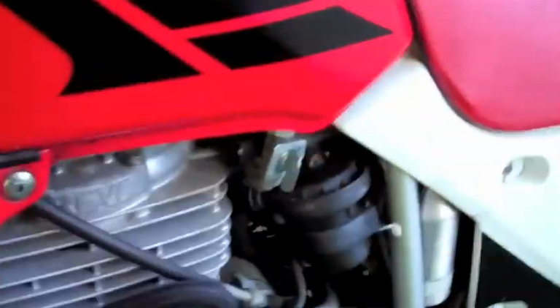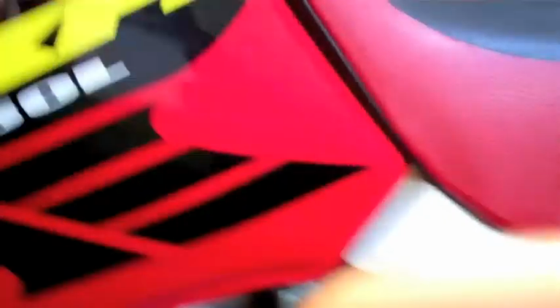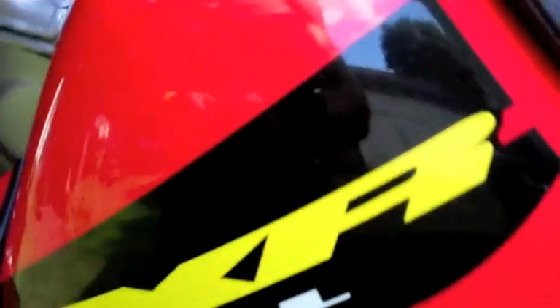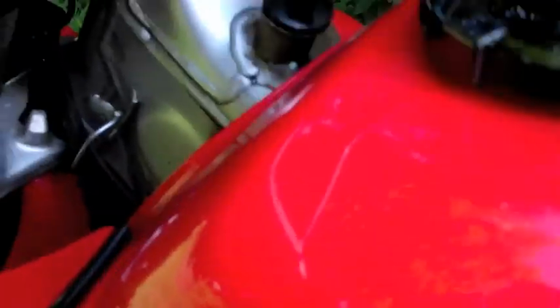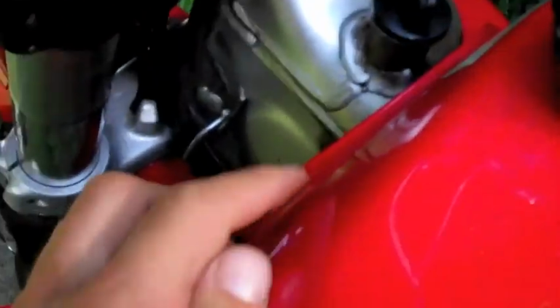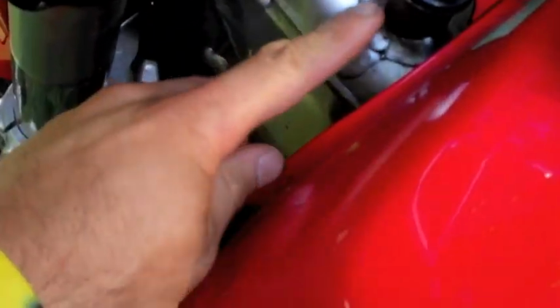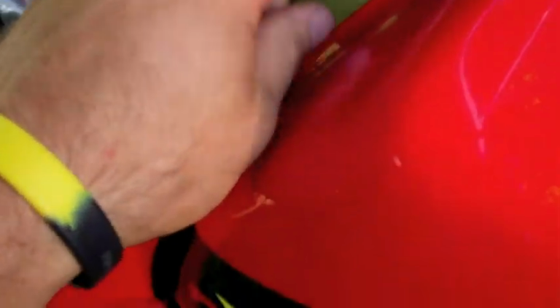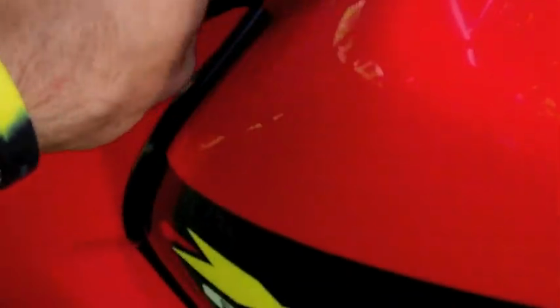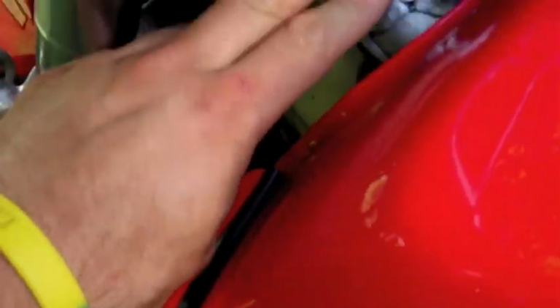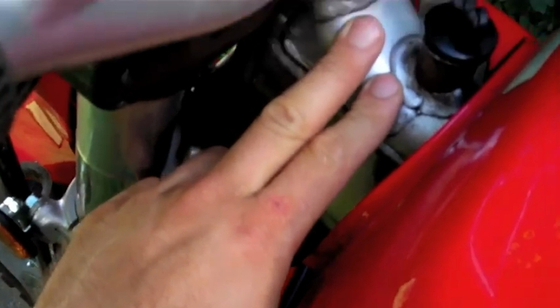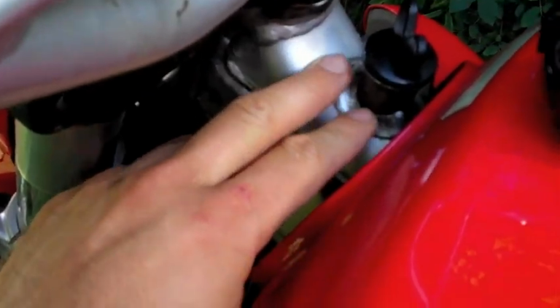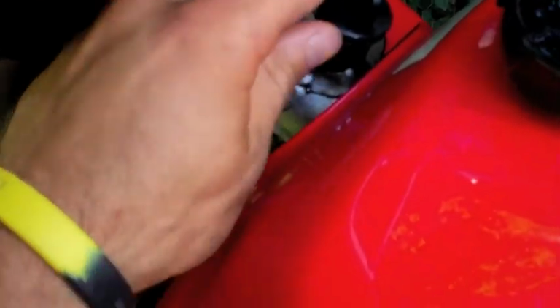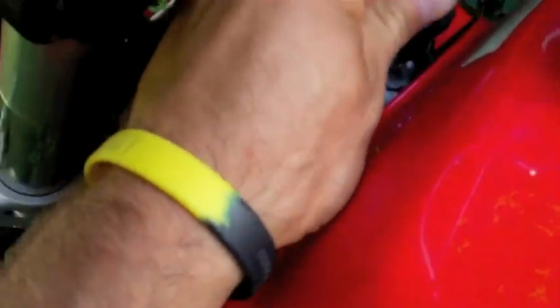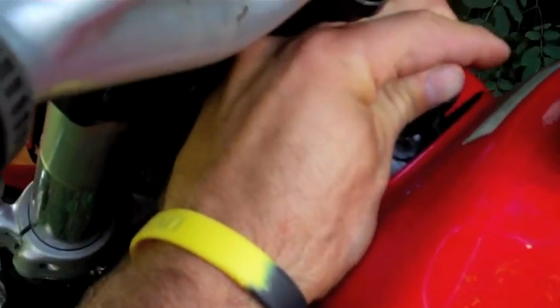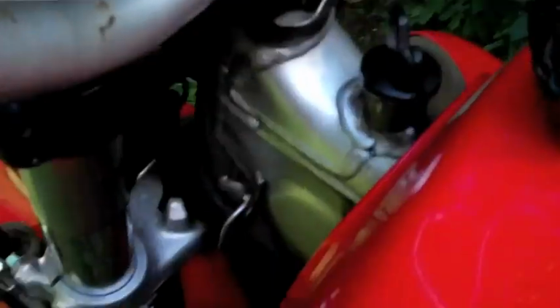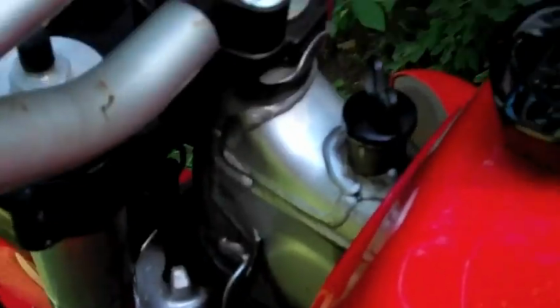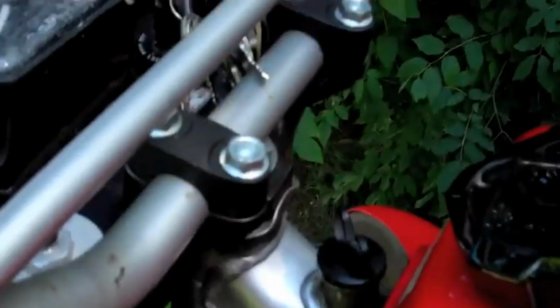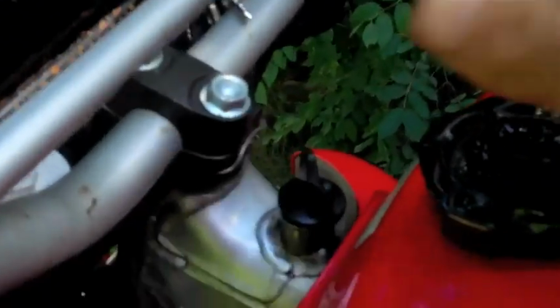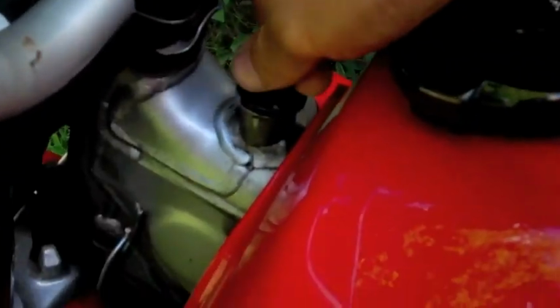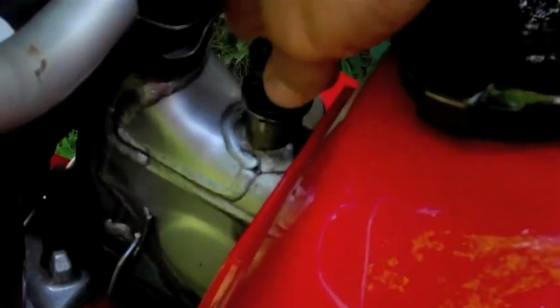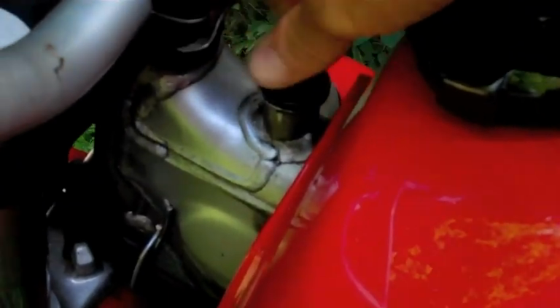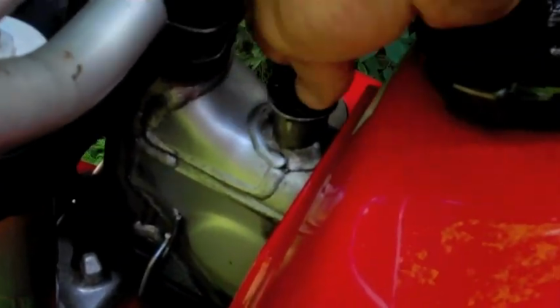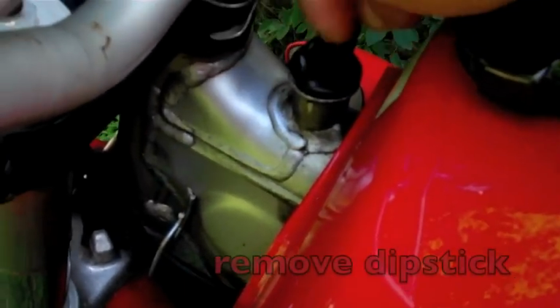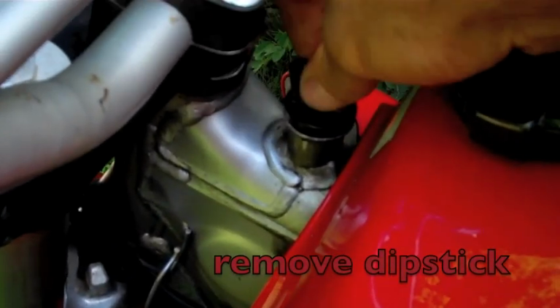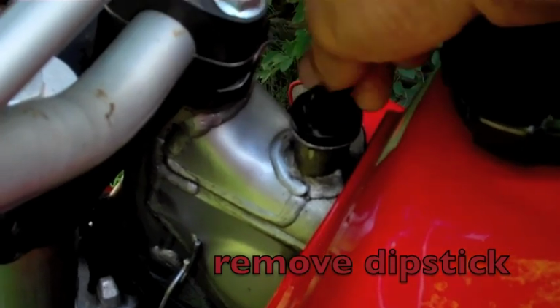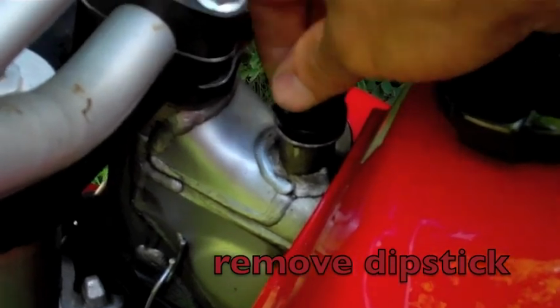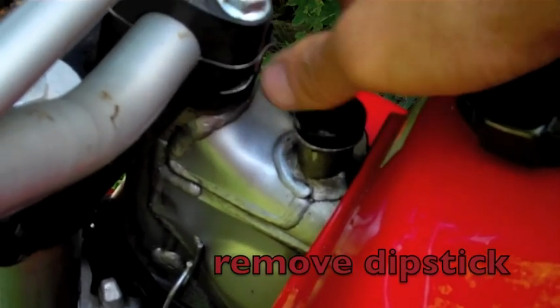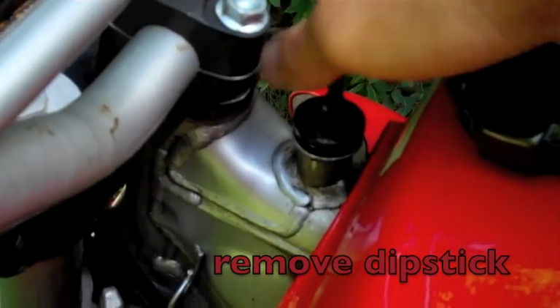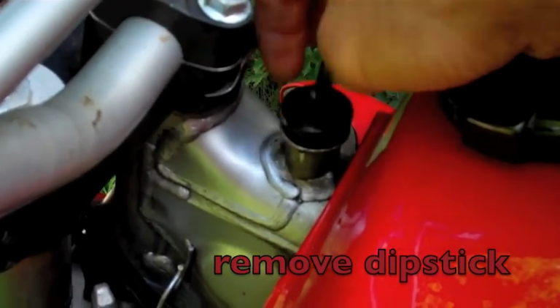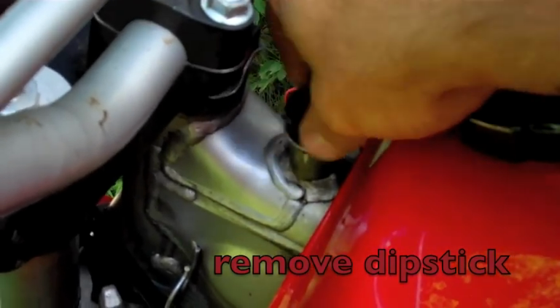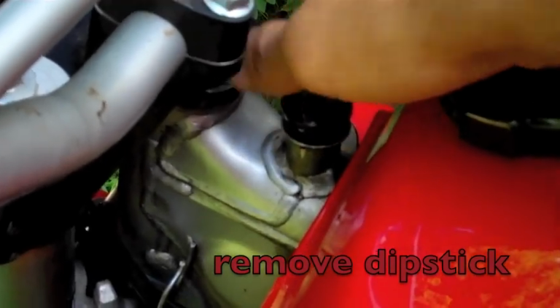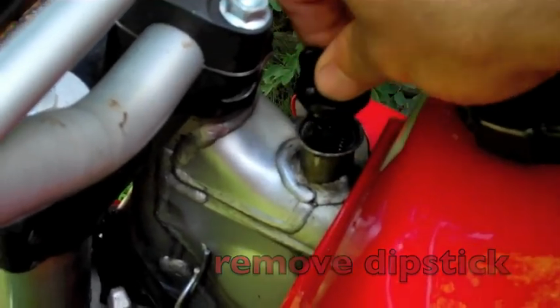On Hondas, the oil goes into the frame actually, so we're going to take this off to let it breathe. It's a dipstick — put it somewhere out of the way where it will stay clean.